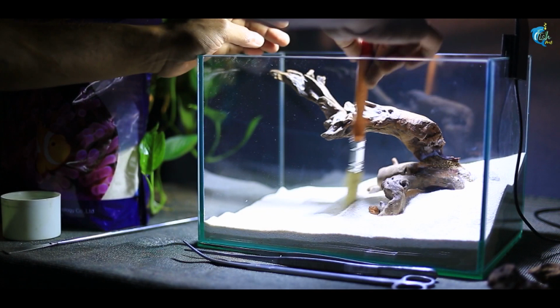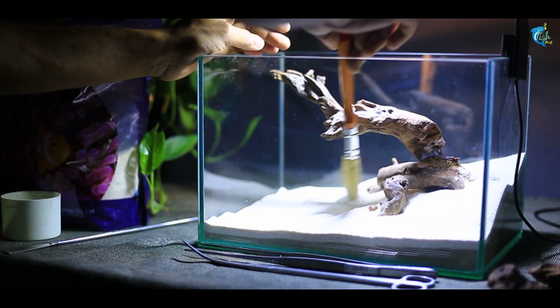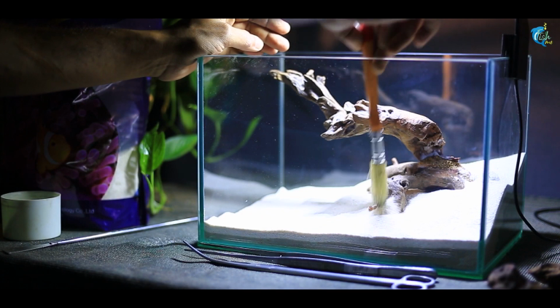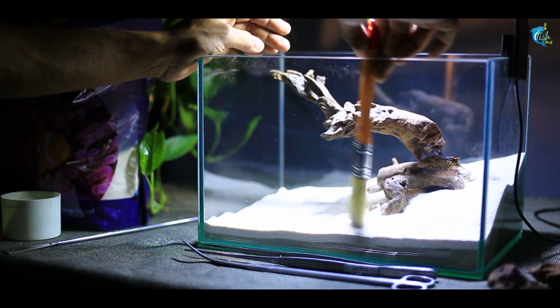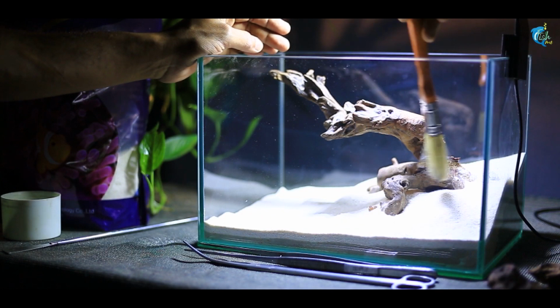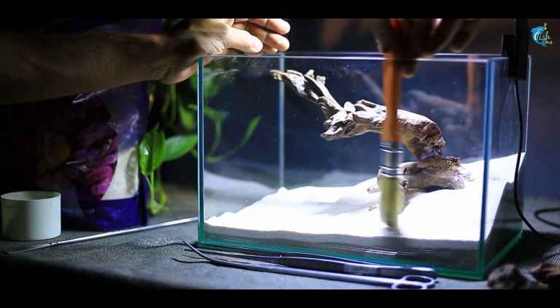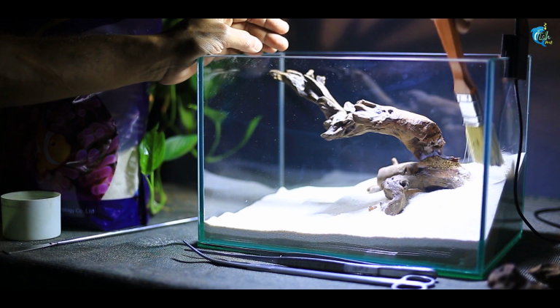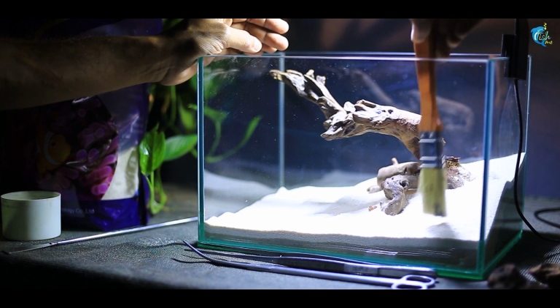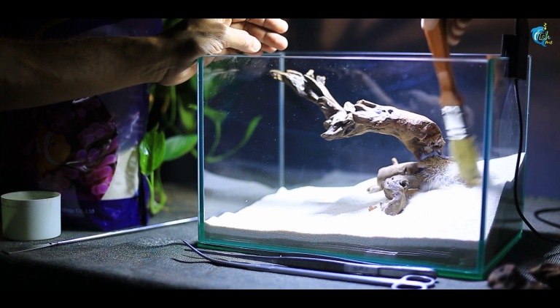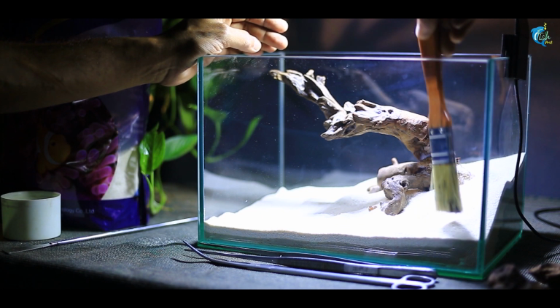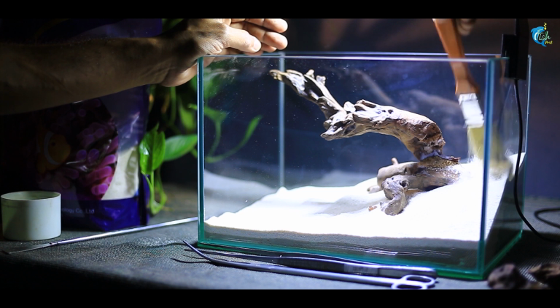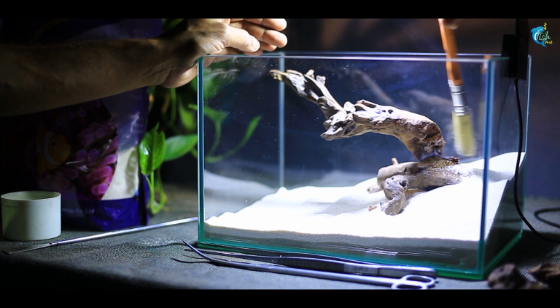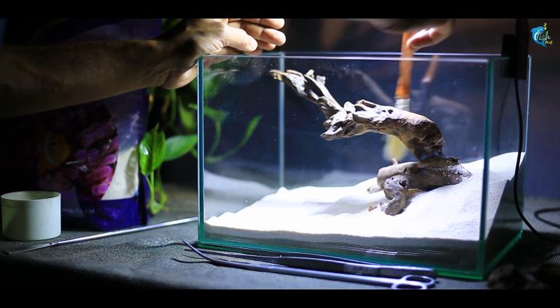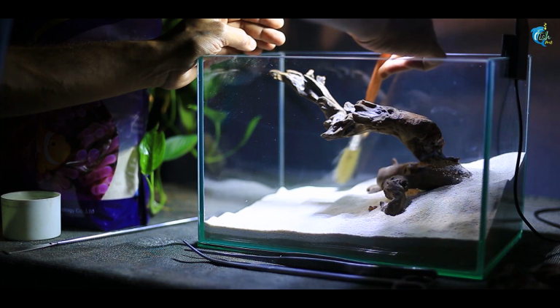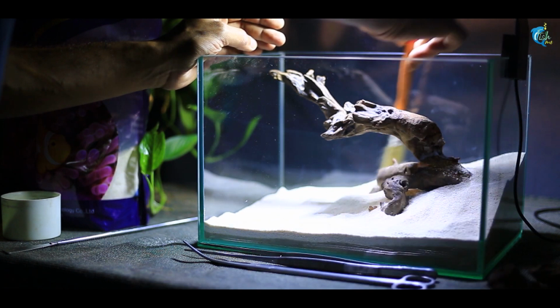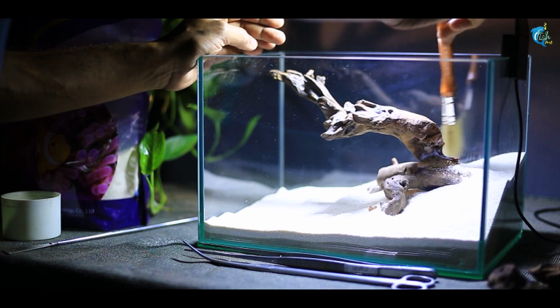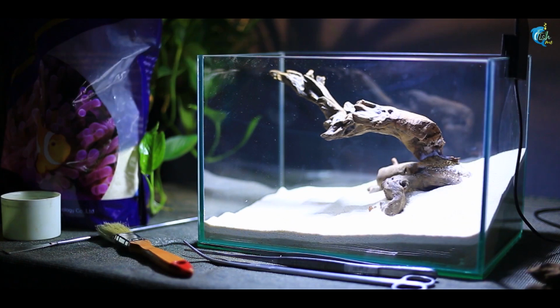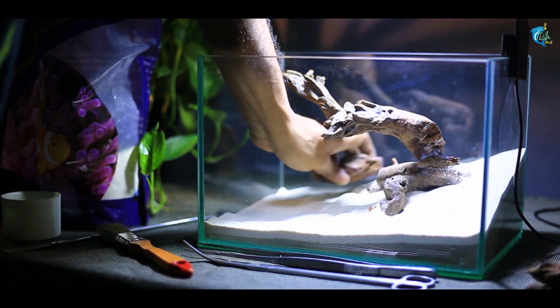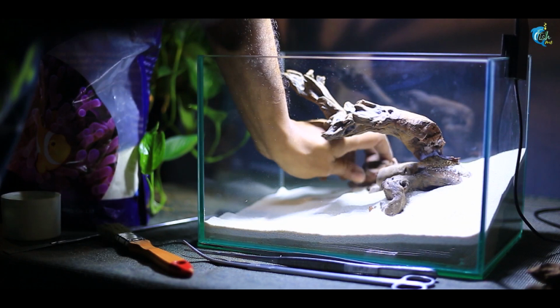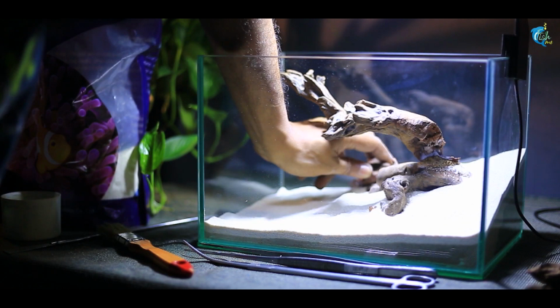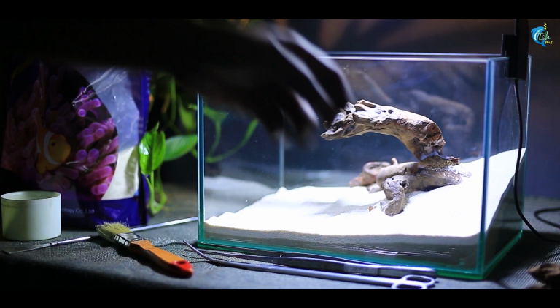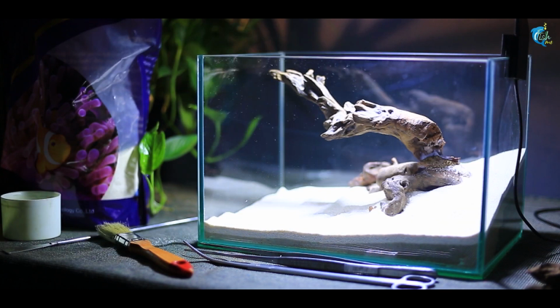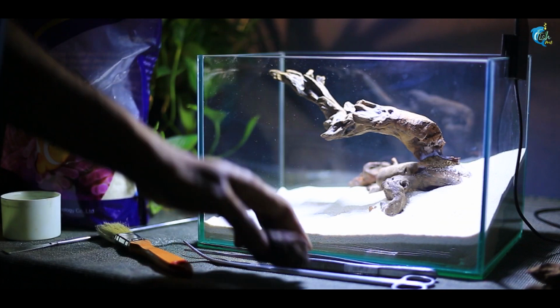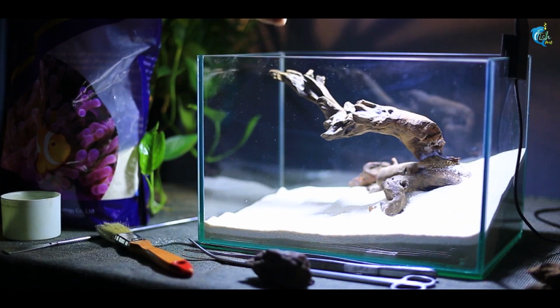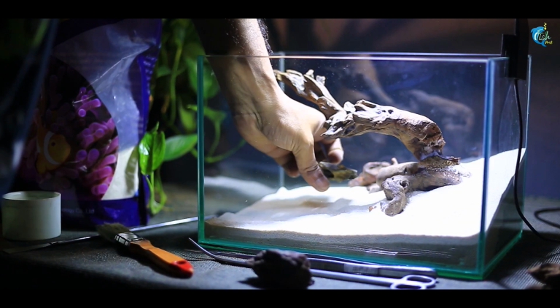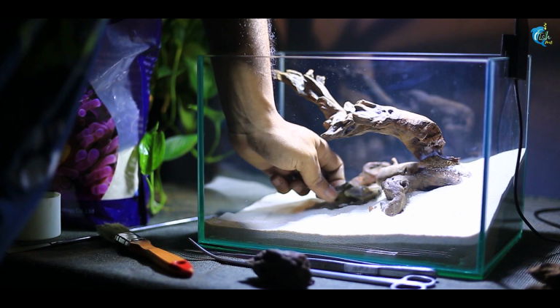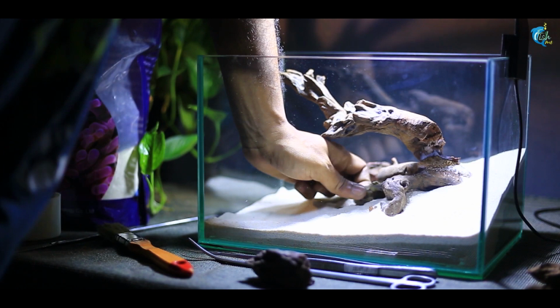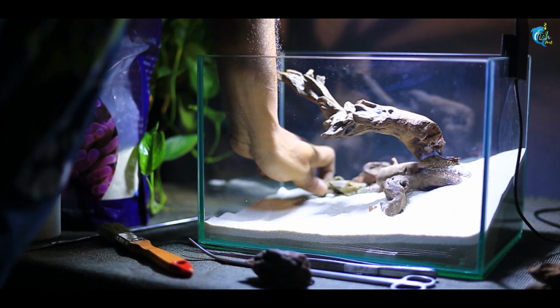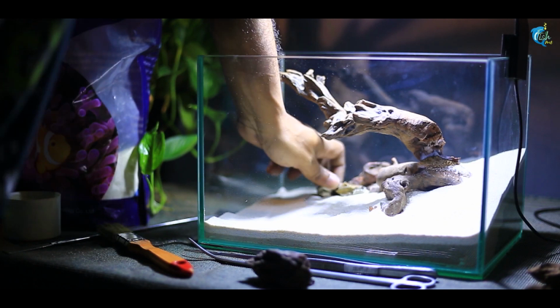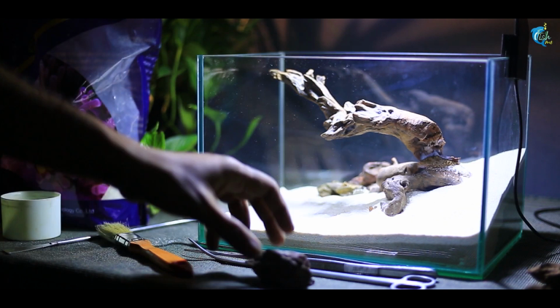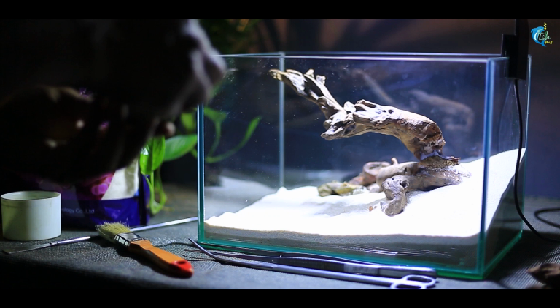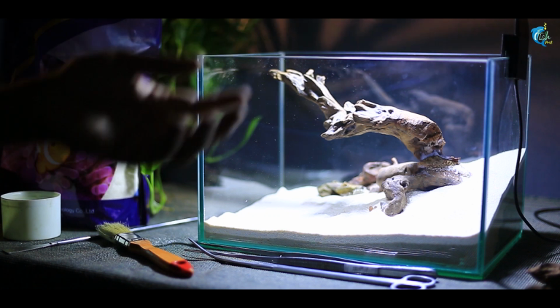We are using ironwood and dragonstone as hardscape. Instead of silica sand, we are using white sand here, which will help highlight the stones and wood nicely.